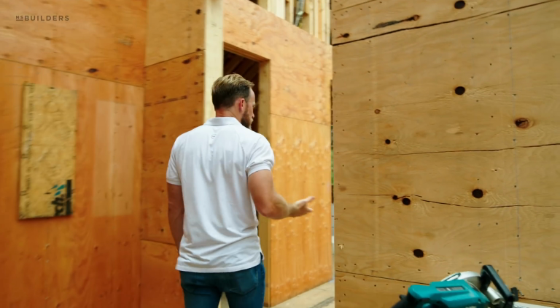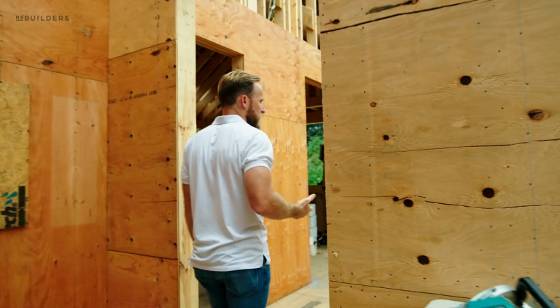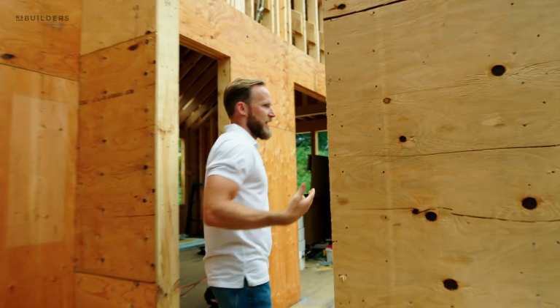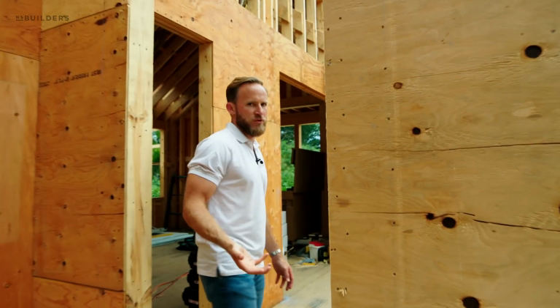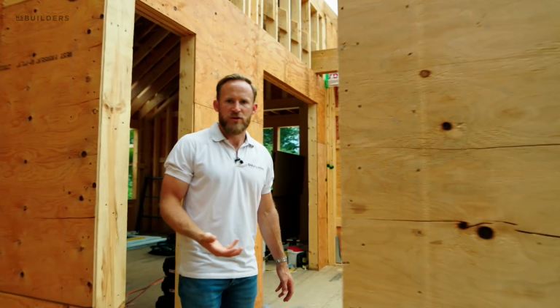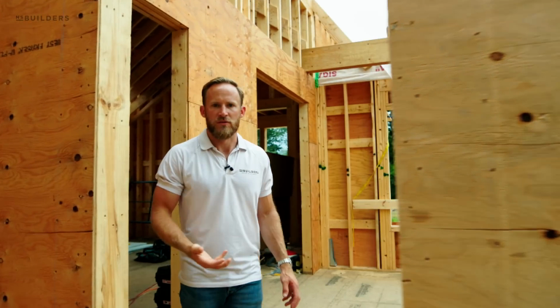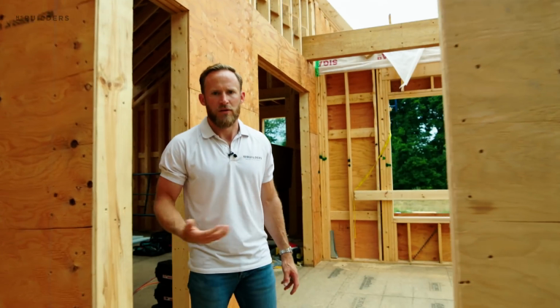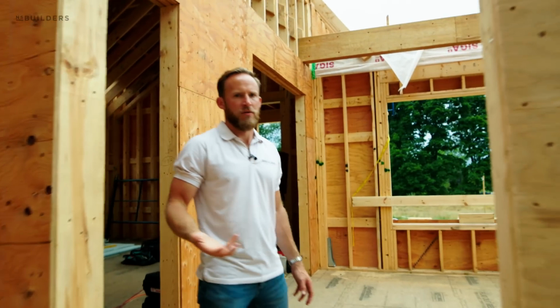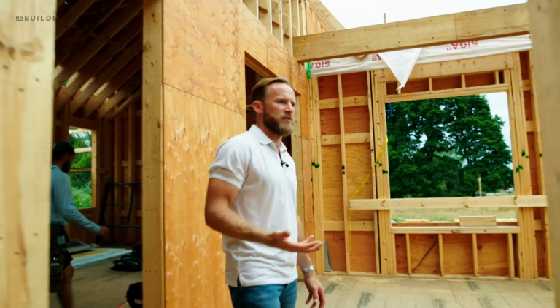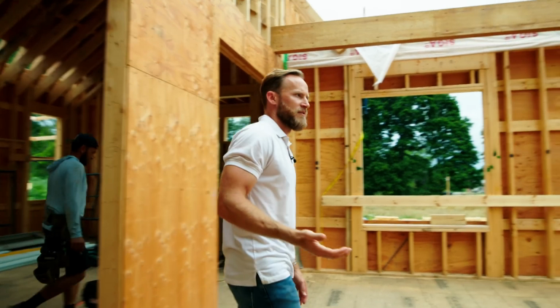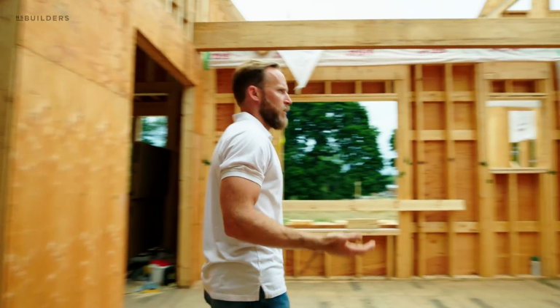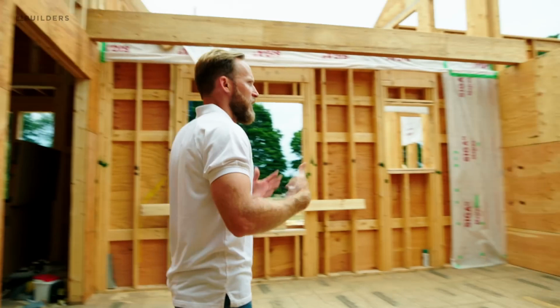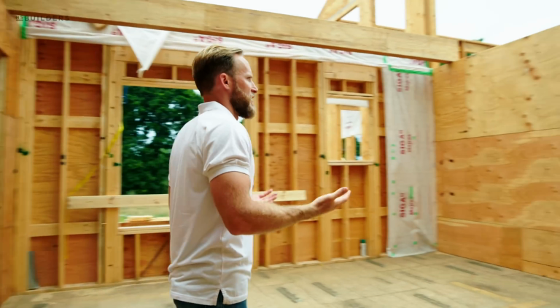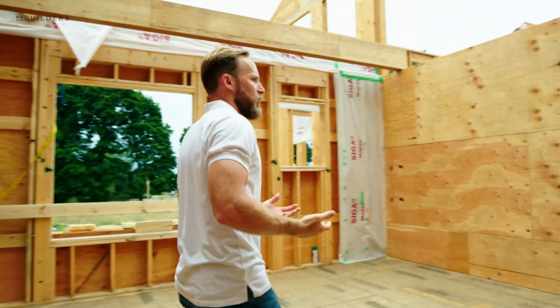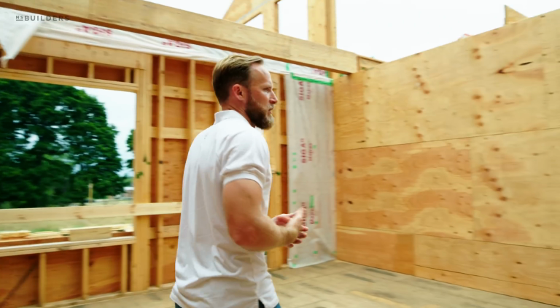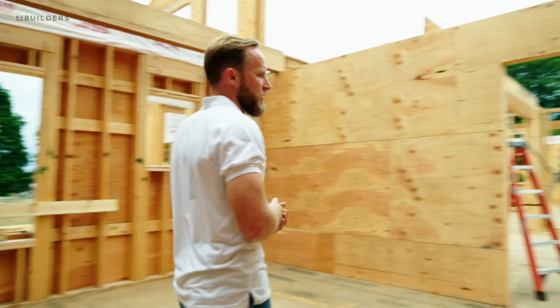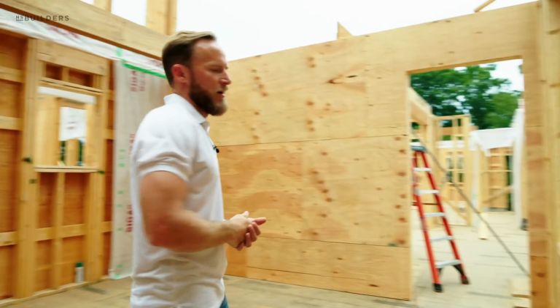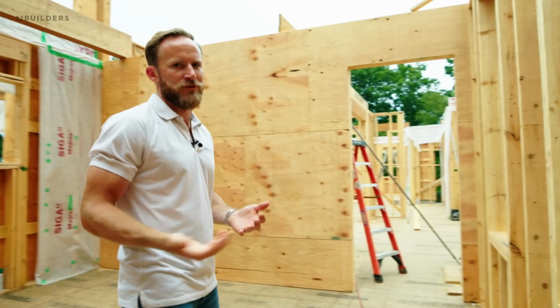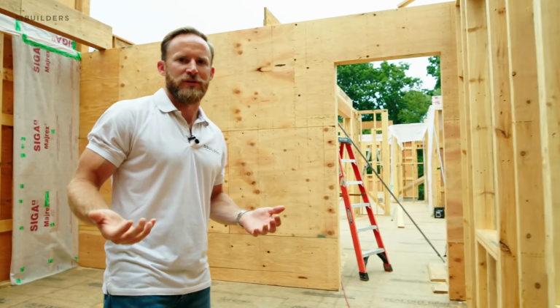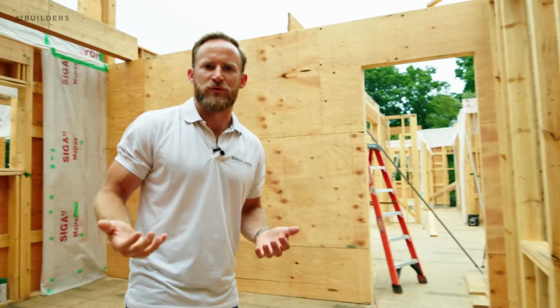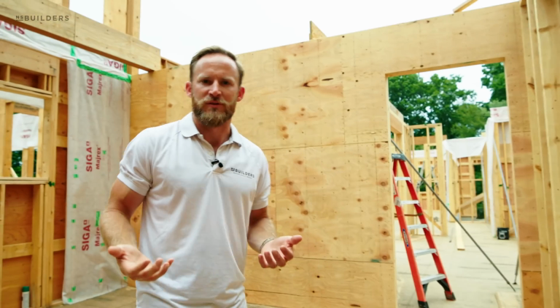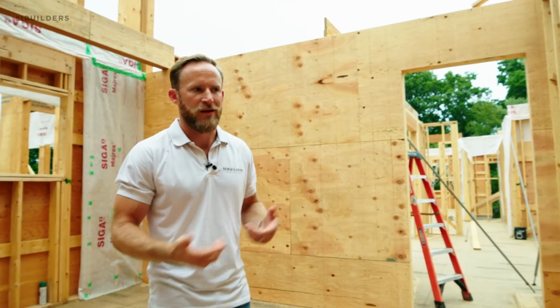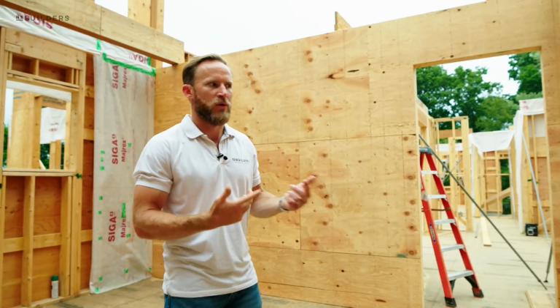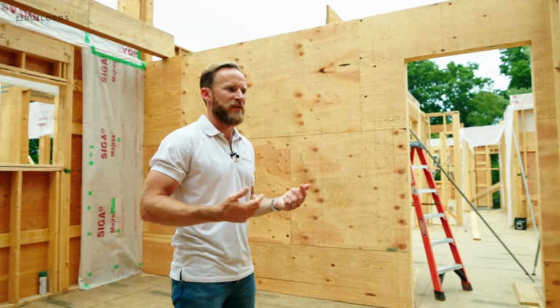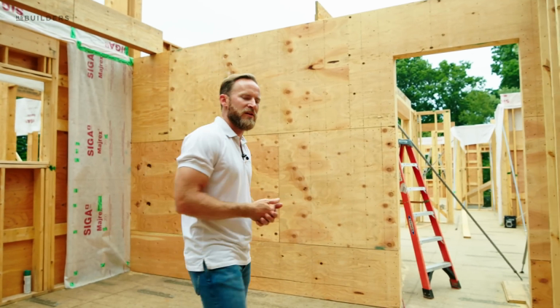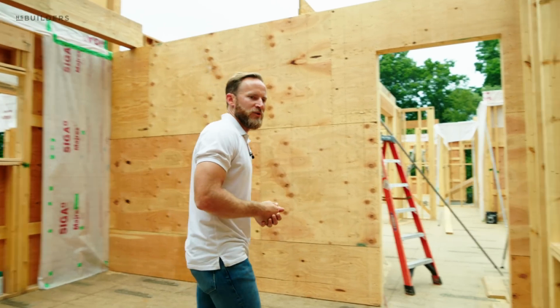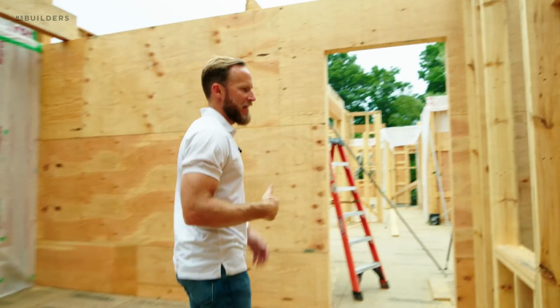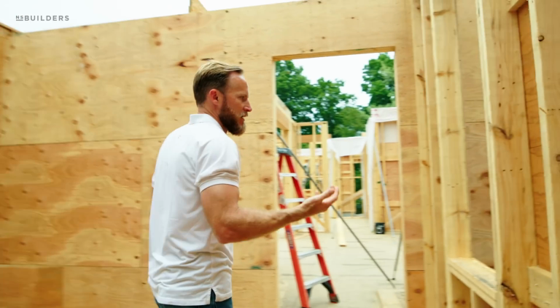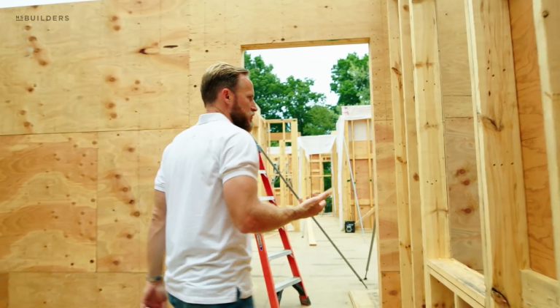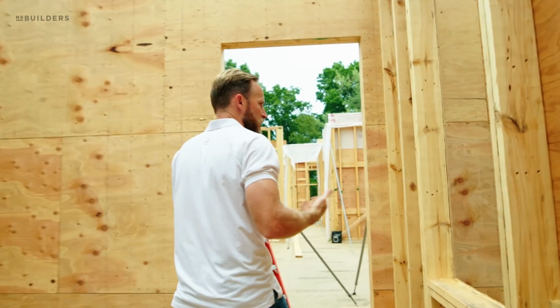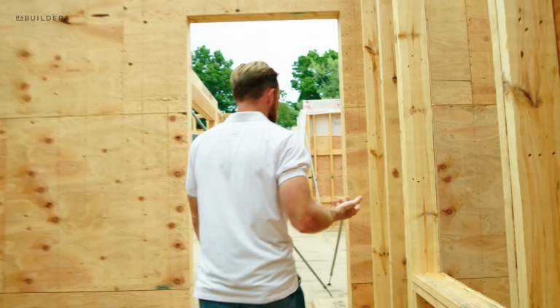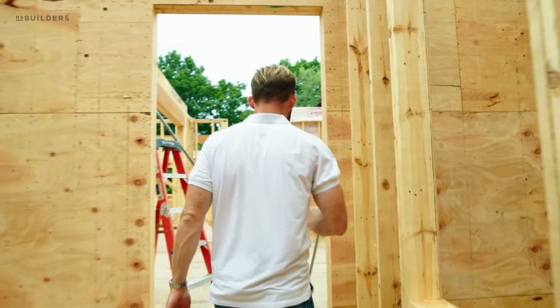So hopefully that answers your question — I know a lot of you guys have asked why that interior wall has plywood. It also is really nice when you start hanging millwork and things so you don't have to add additional blocking. It works really nice.